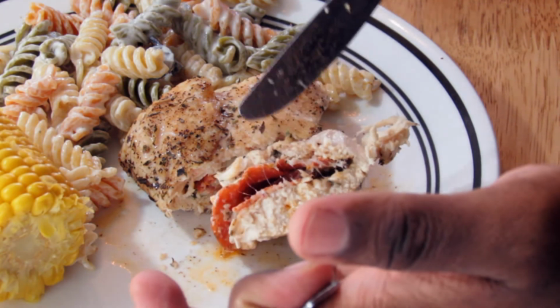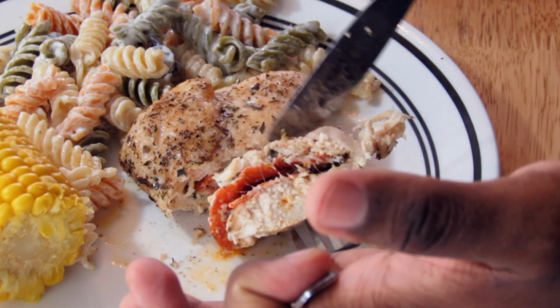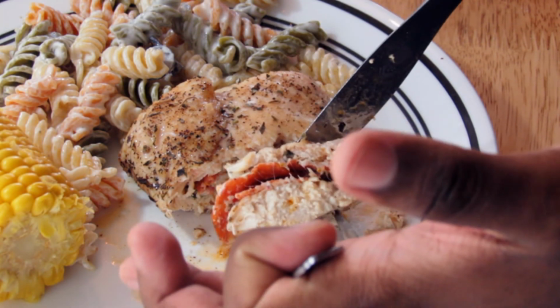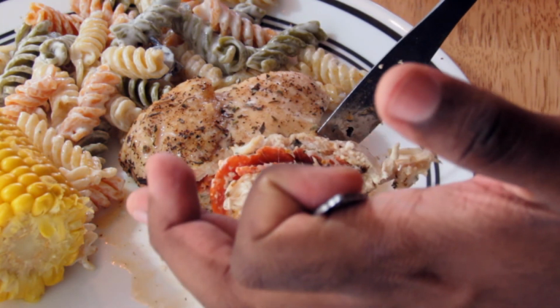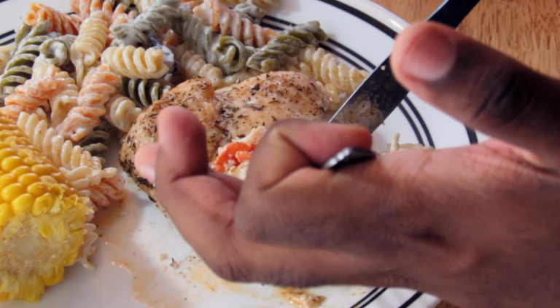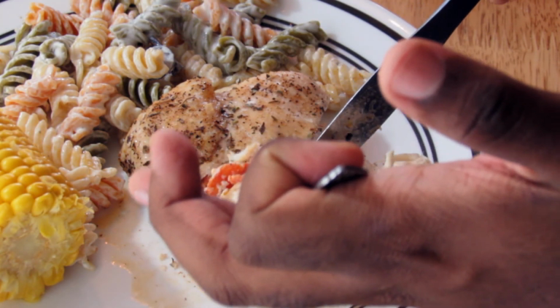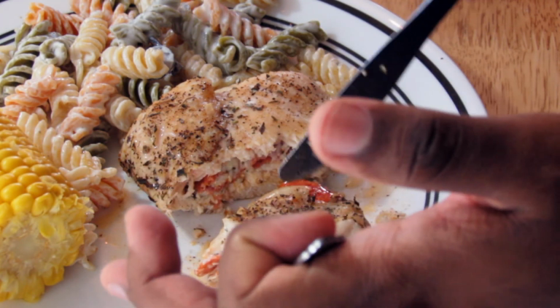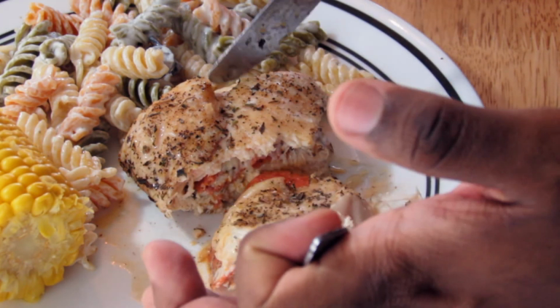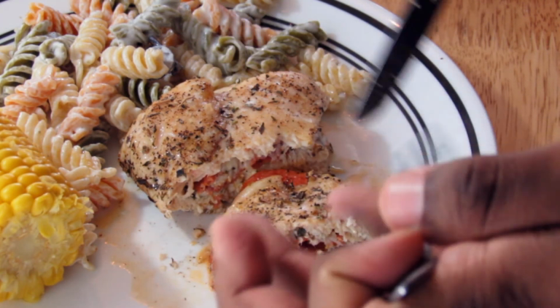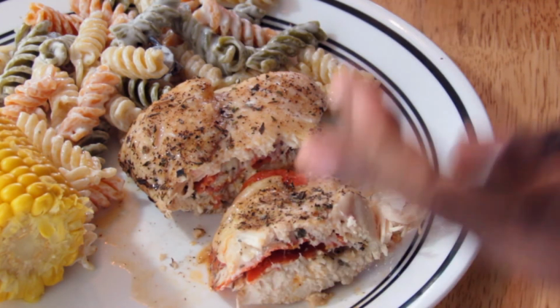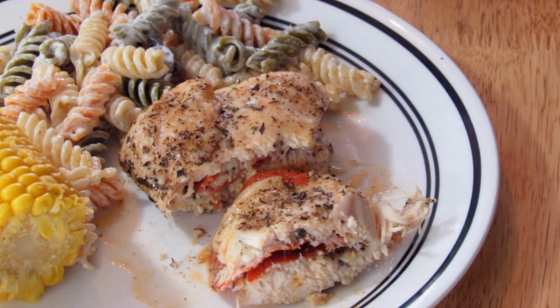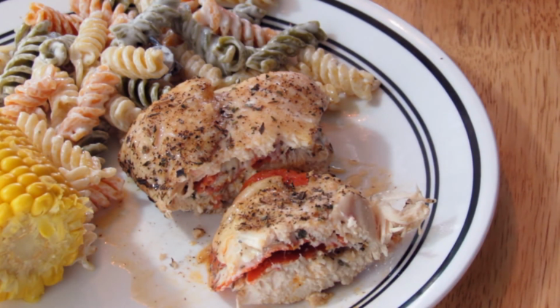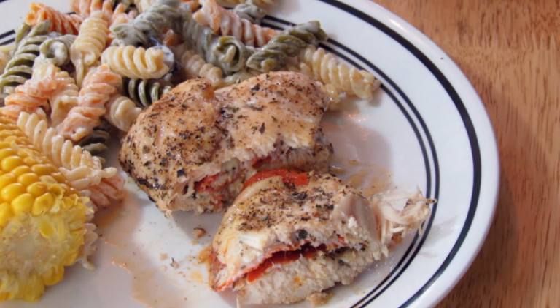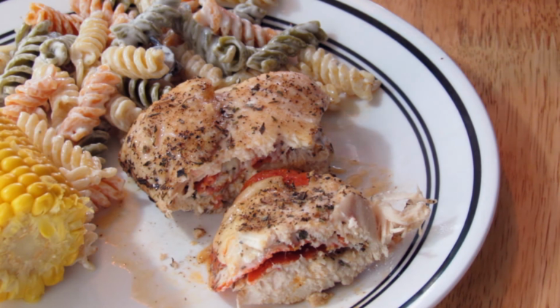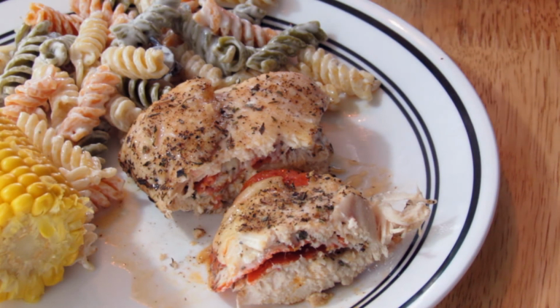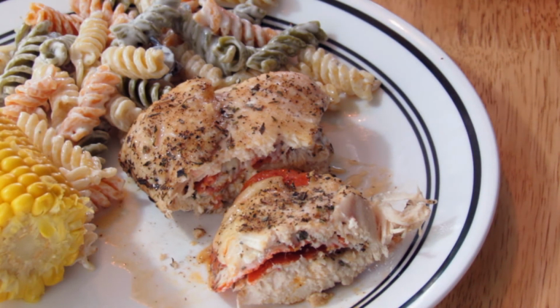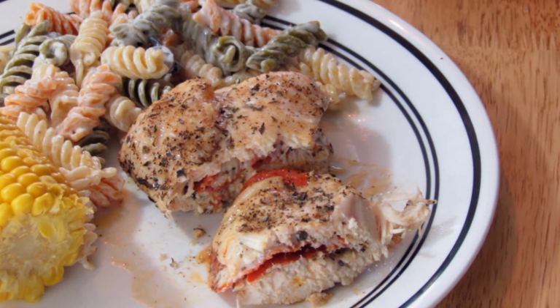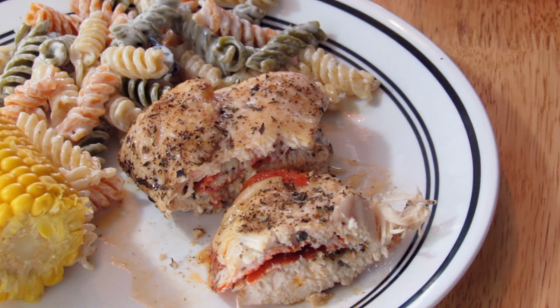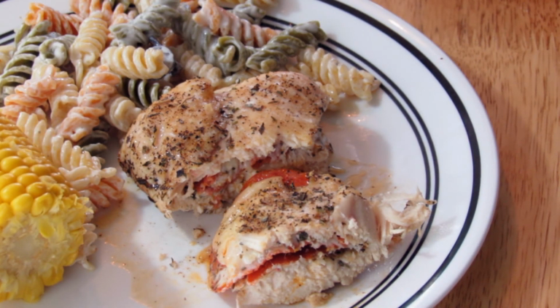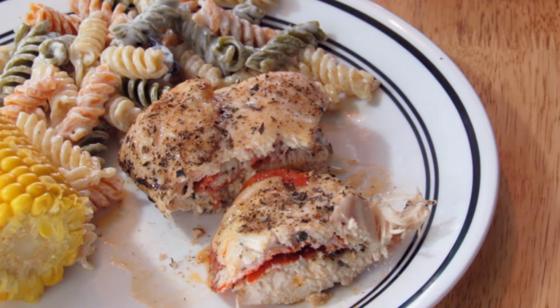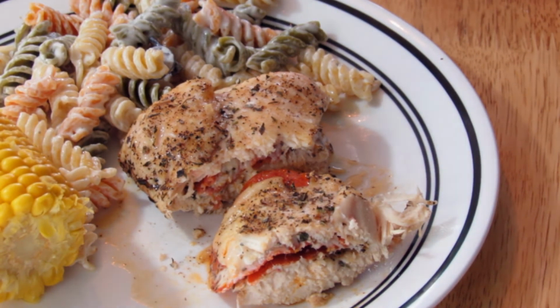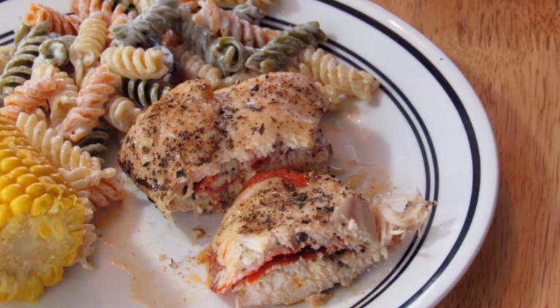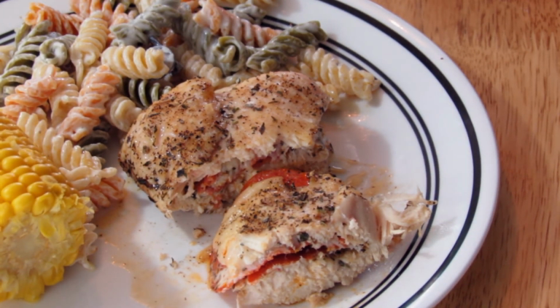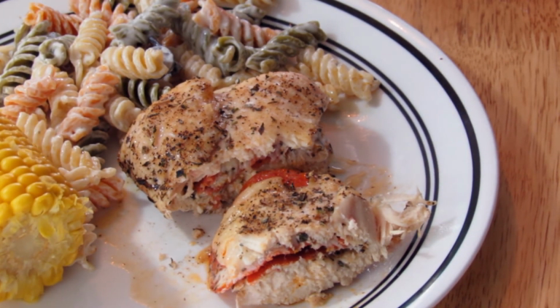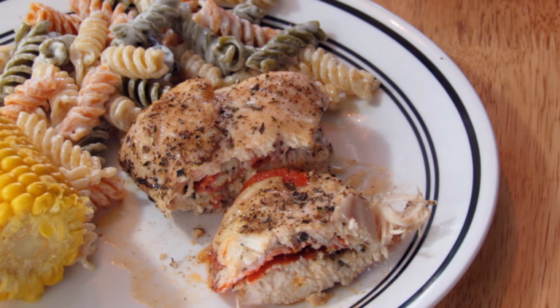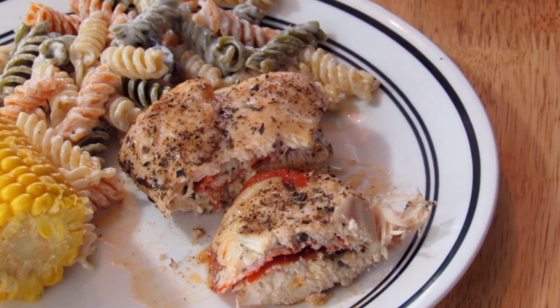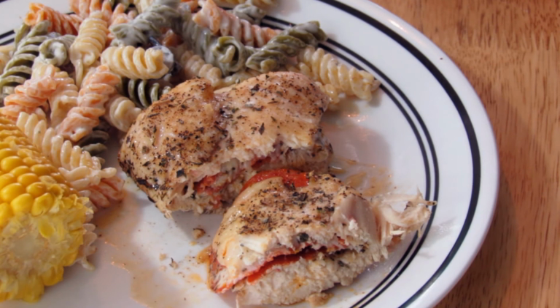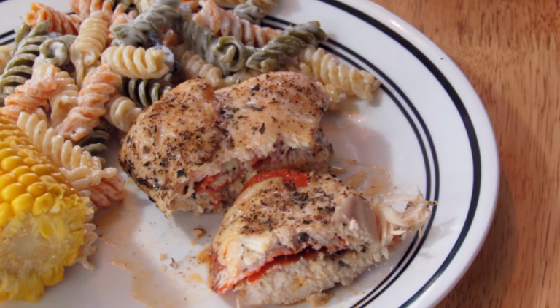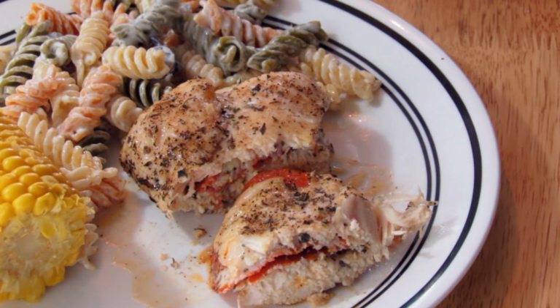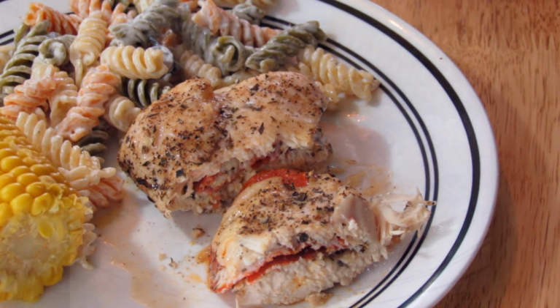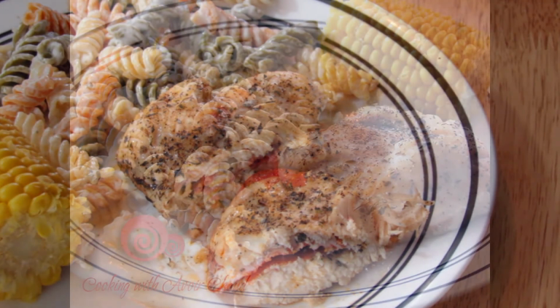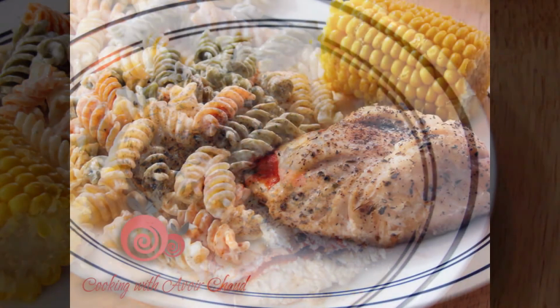So this is a really quick, easy, lightened-up version of chicken cordon bleu. I hope you guys try this recipe and enjoy it. Please don't forget to rate, comment, and subscribe. Bye!